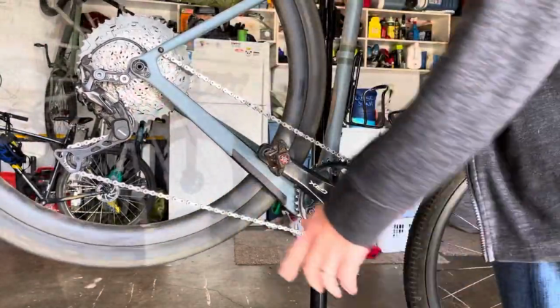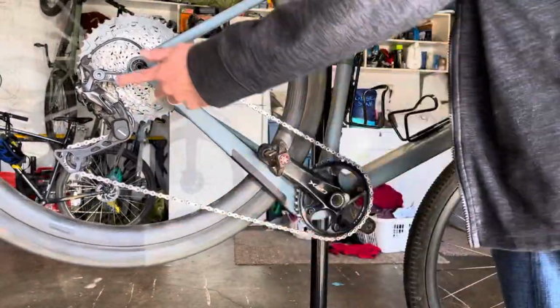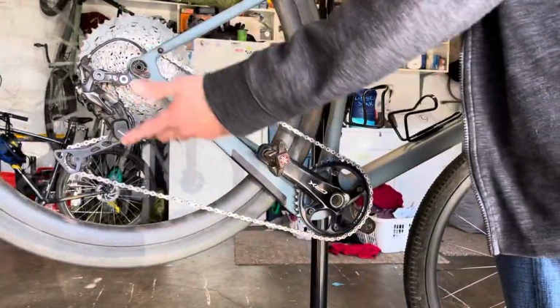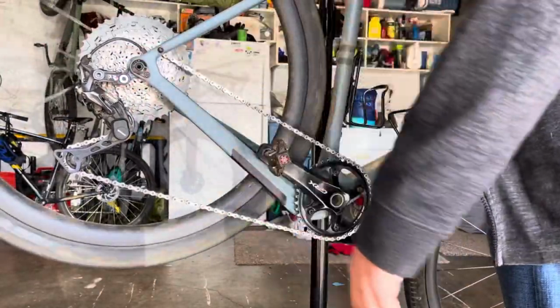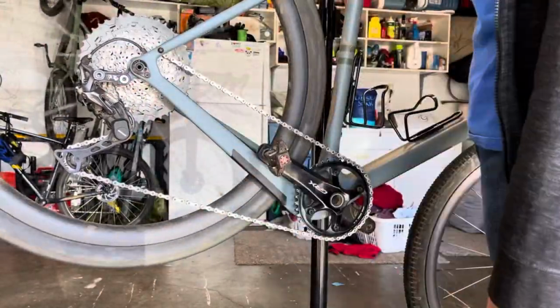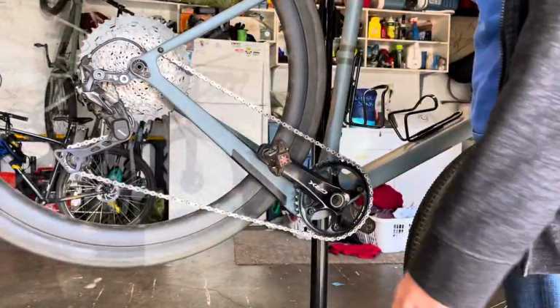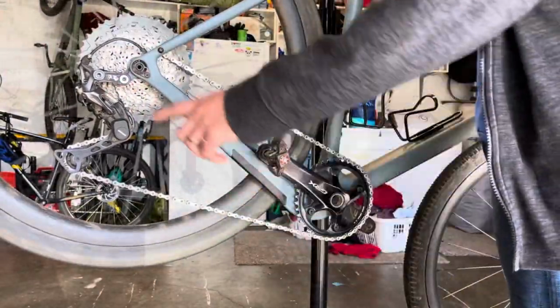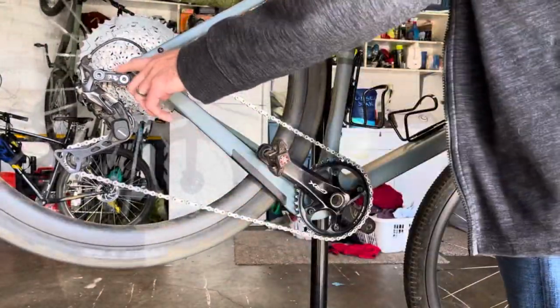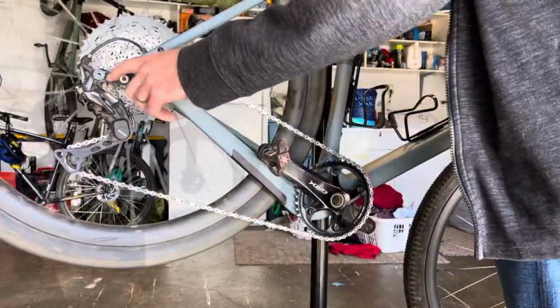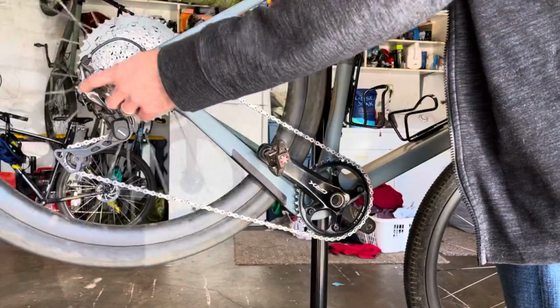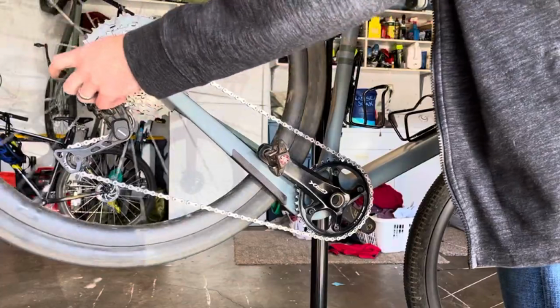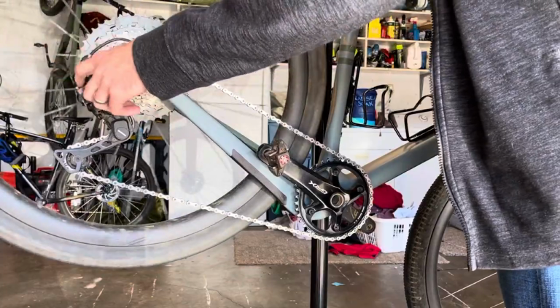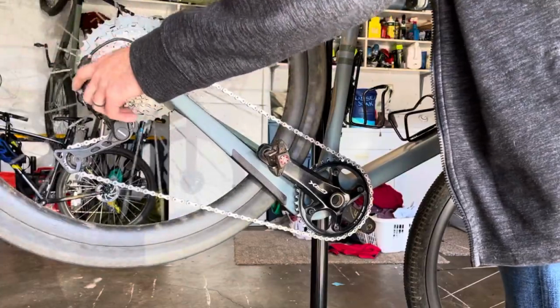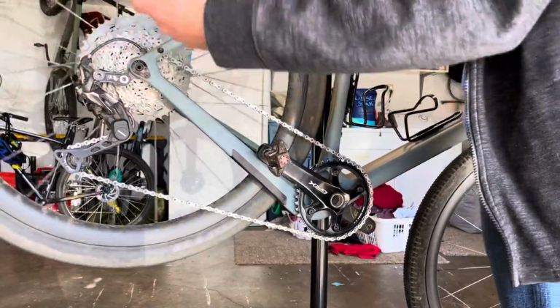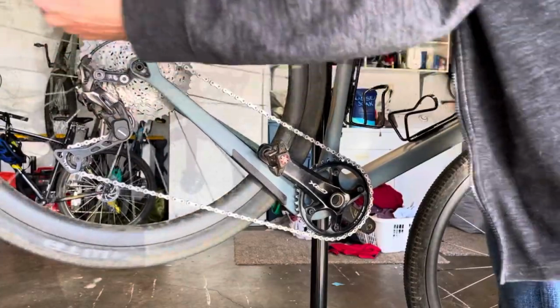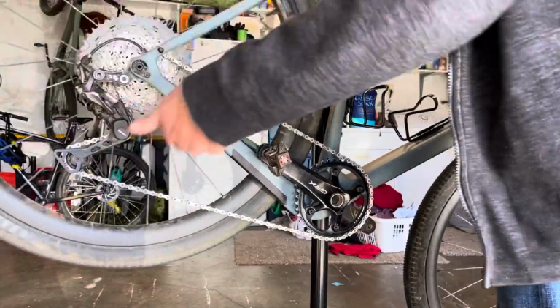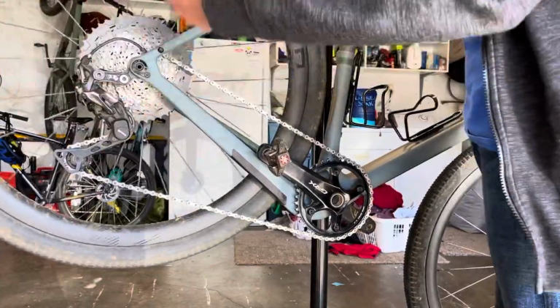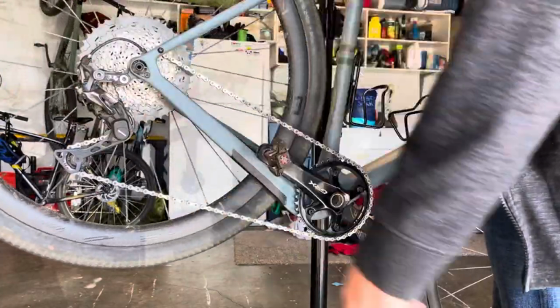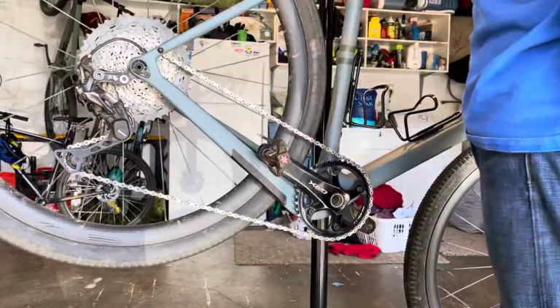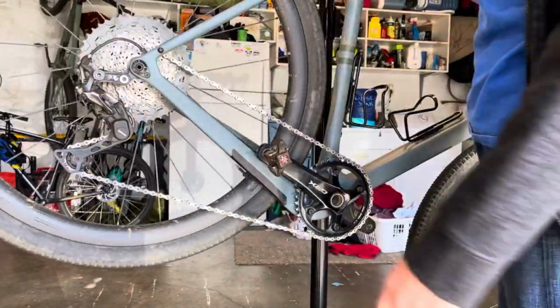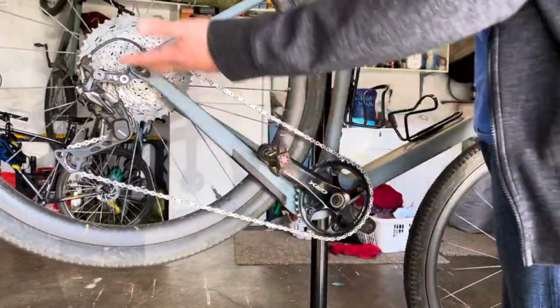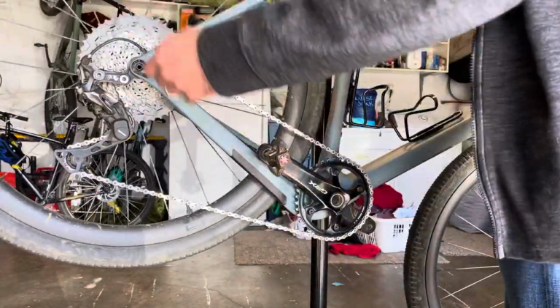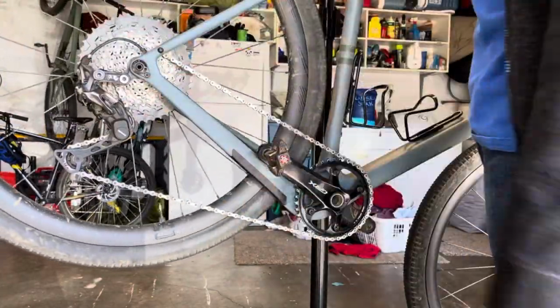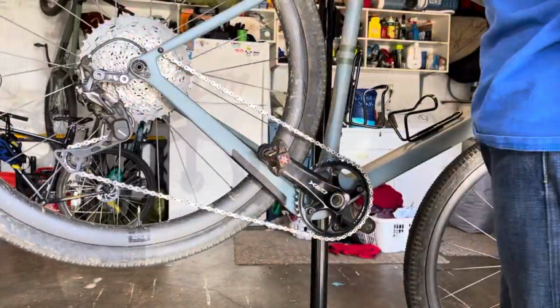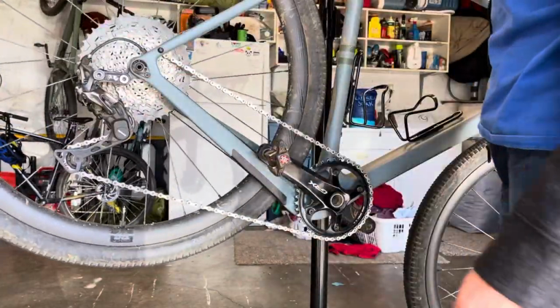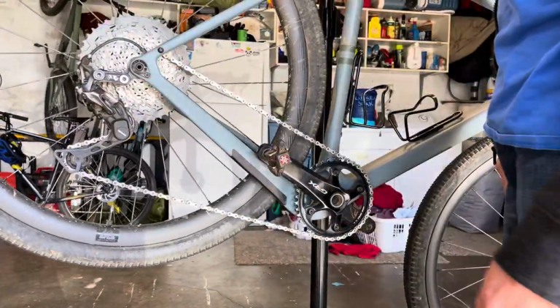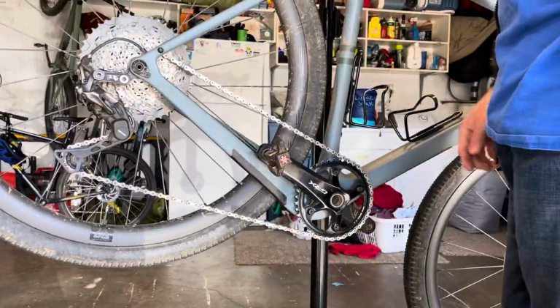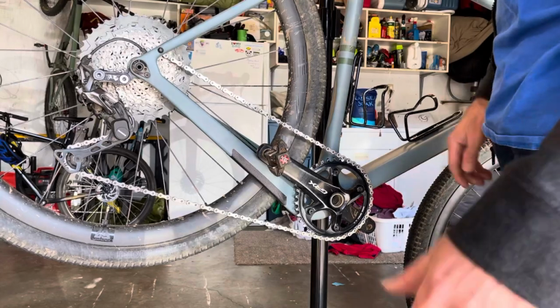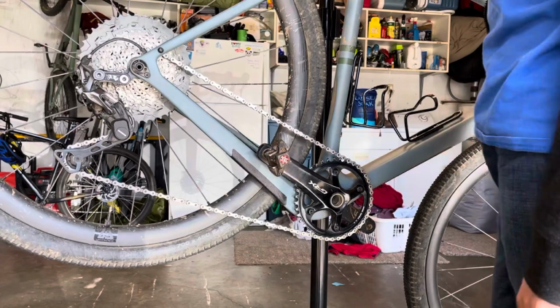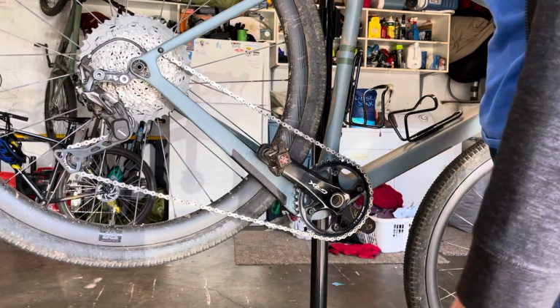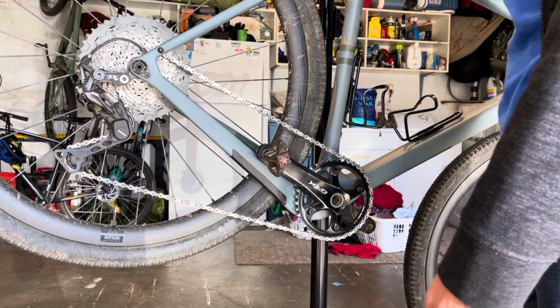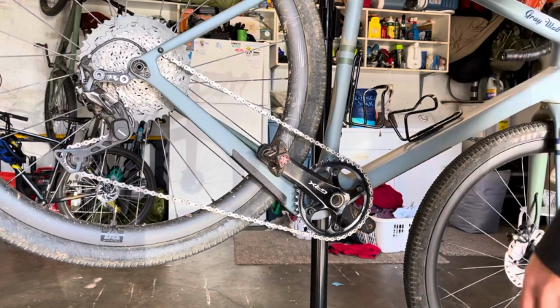This was a pretty simple solution. I put that on, adjusted the B-screw back up under, a couple of twists of the barrel adjuster, and it's good as gold.